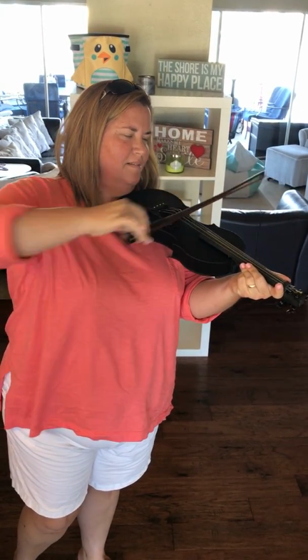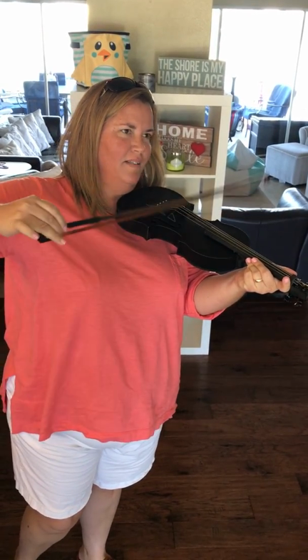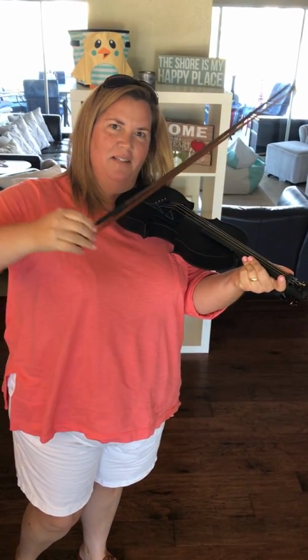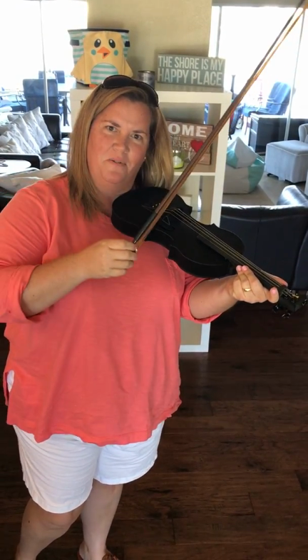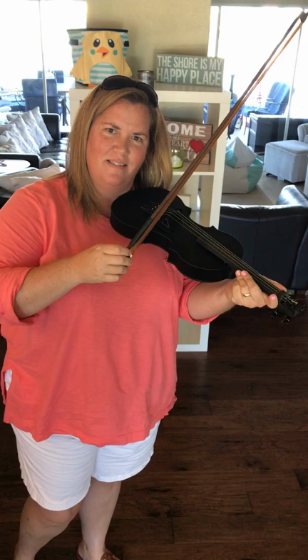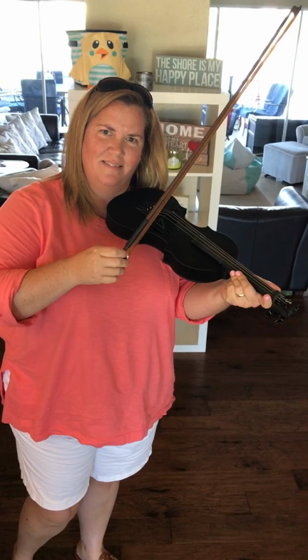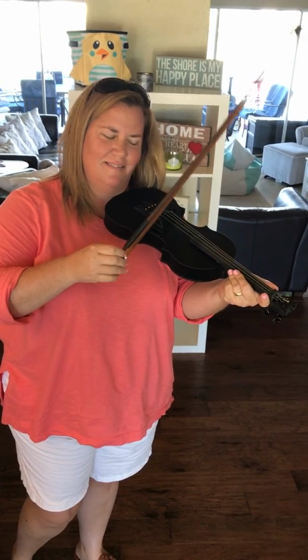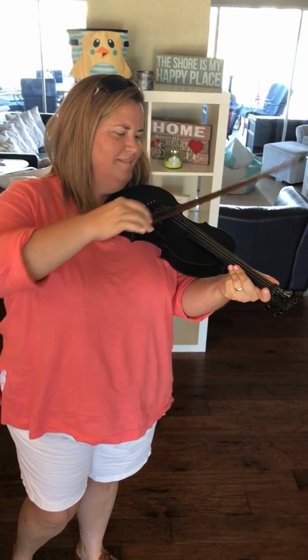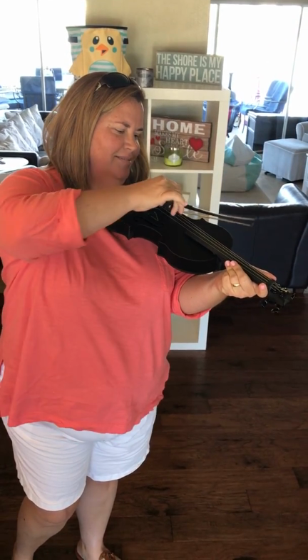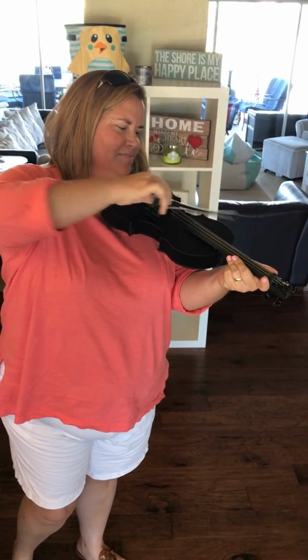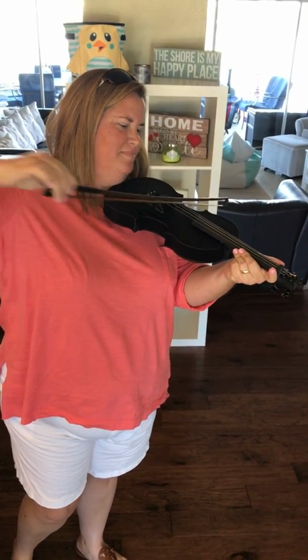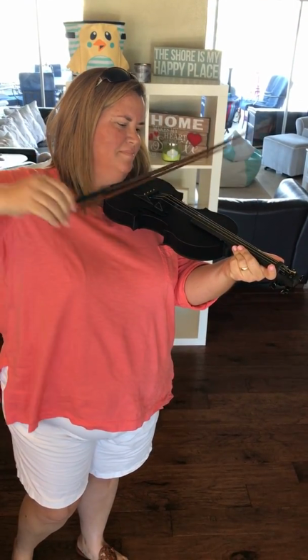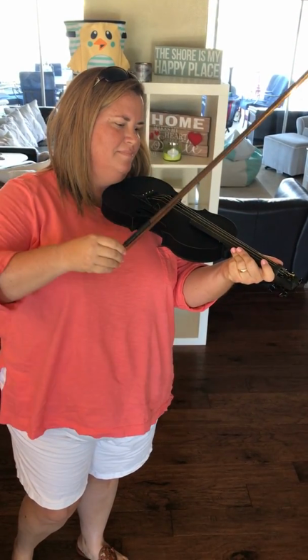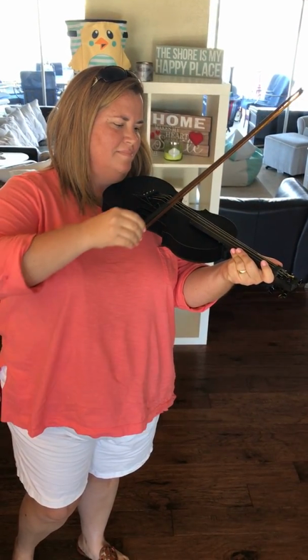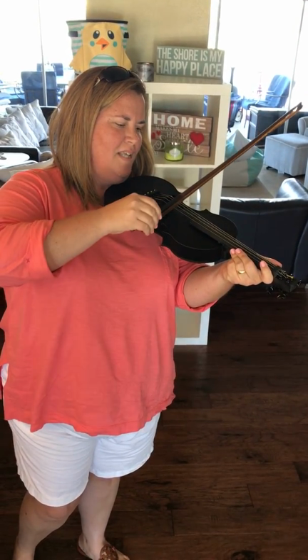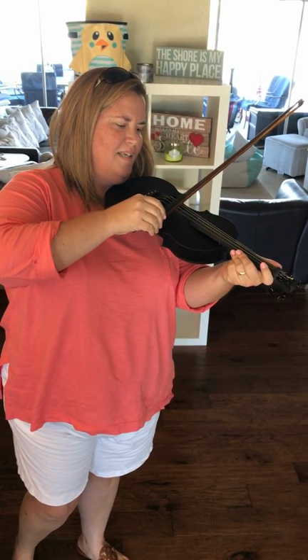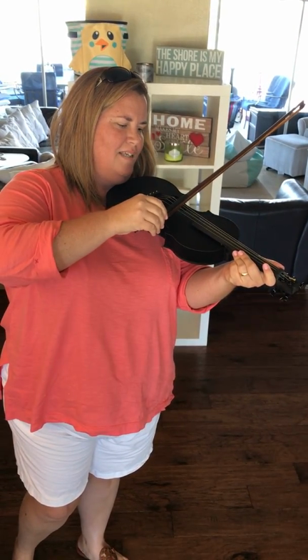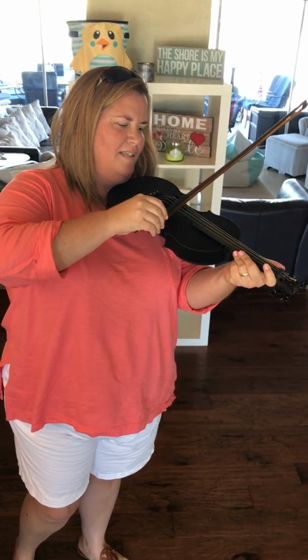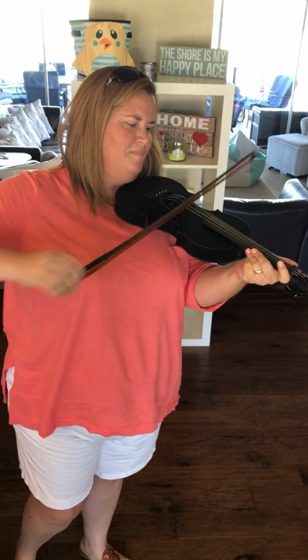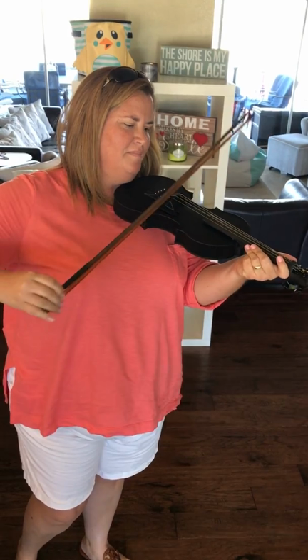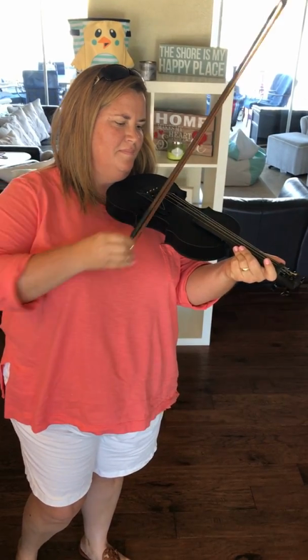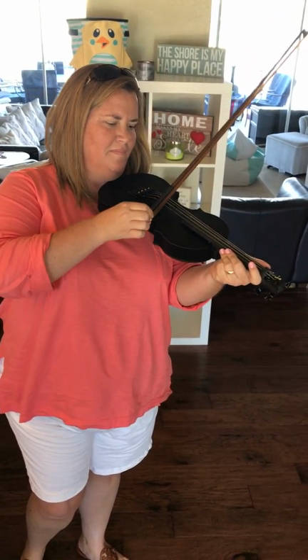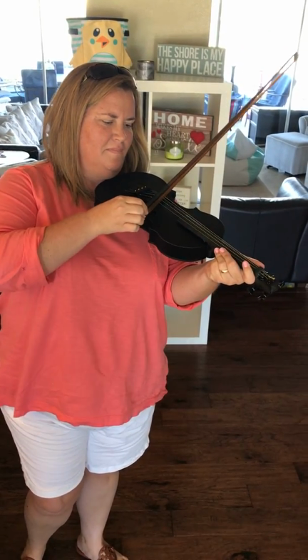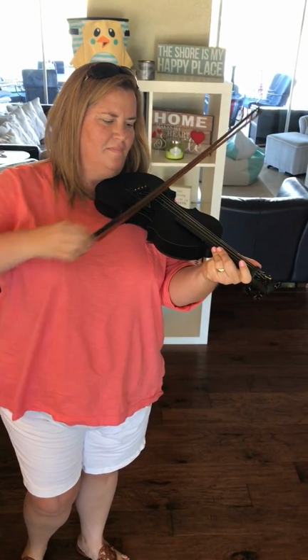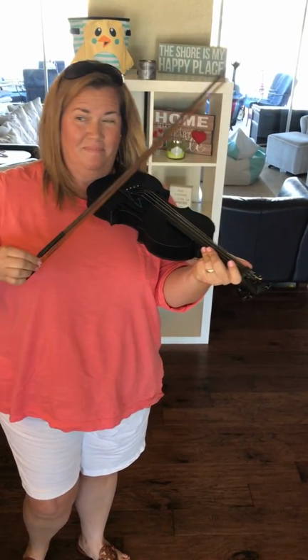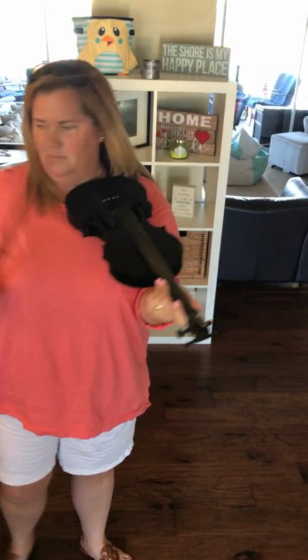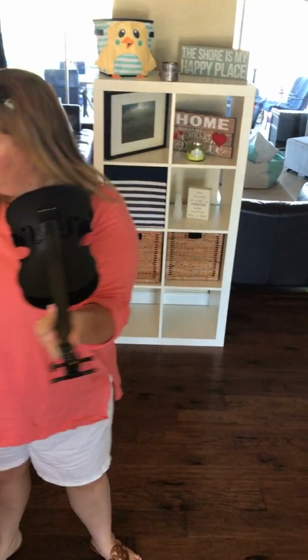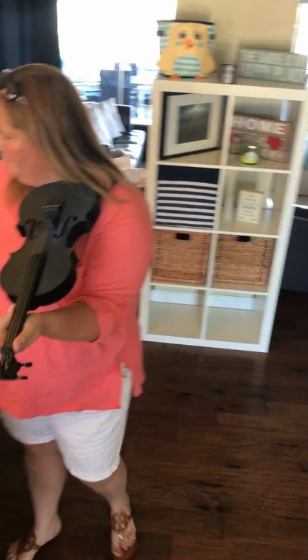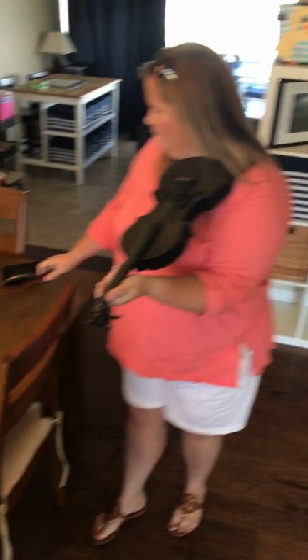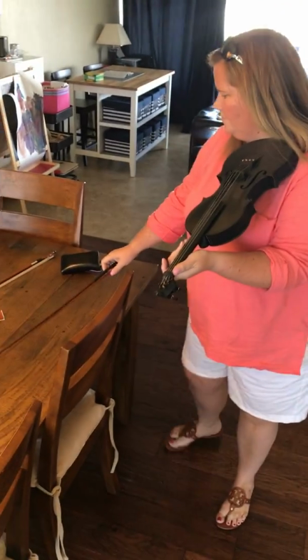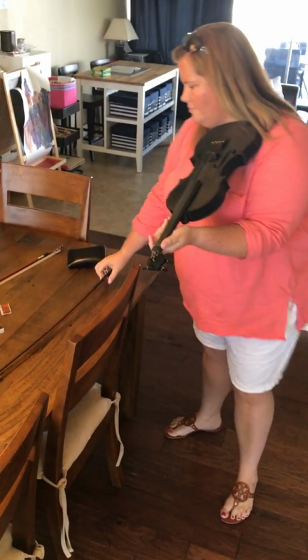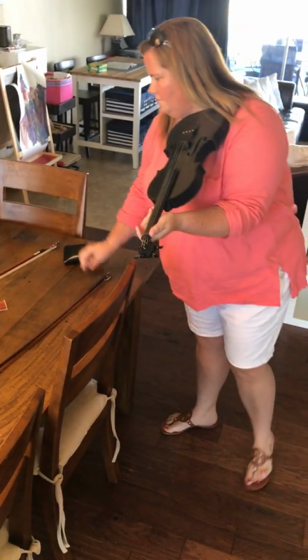But the bow makes noise! Now what's funny is we did purchase a bow from Amazon and it doesn't work on there at all. I don't know if I need to hit it up with some more rosin or what.